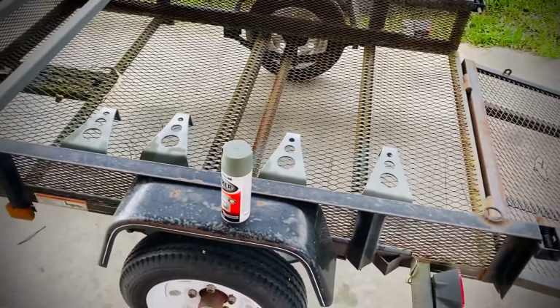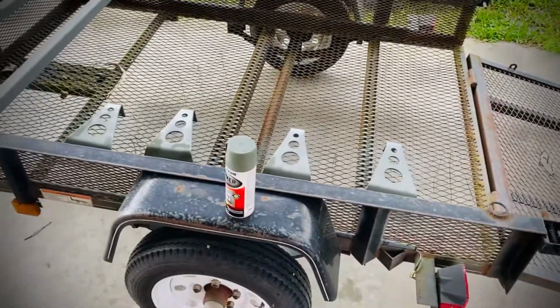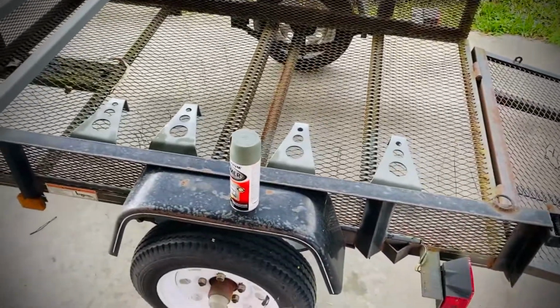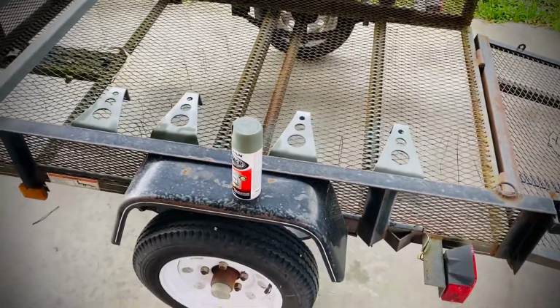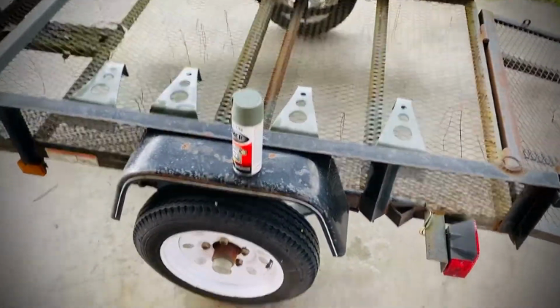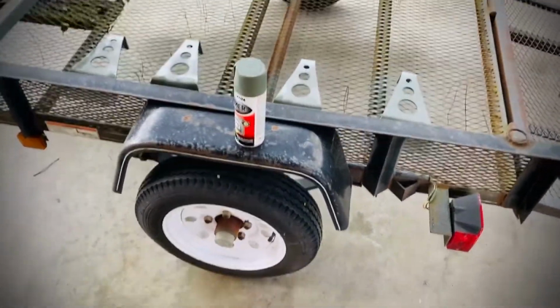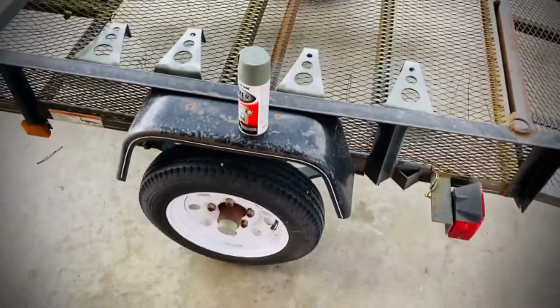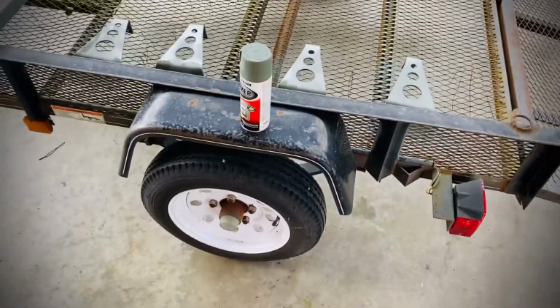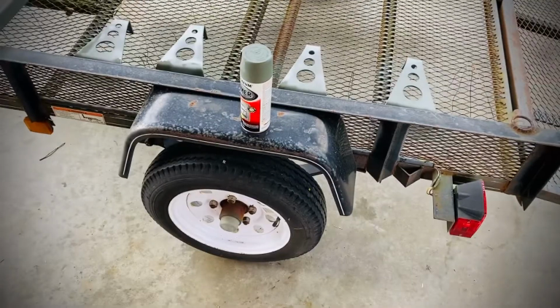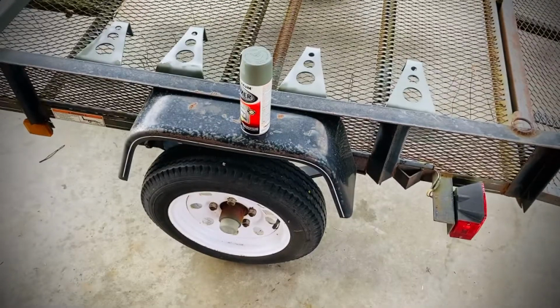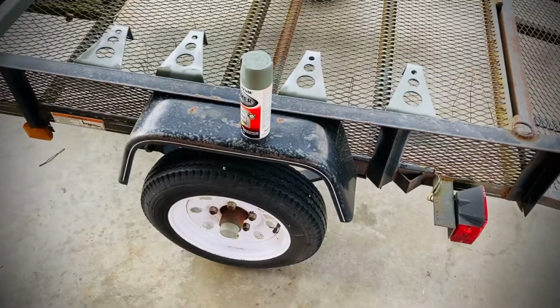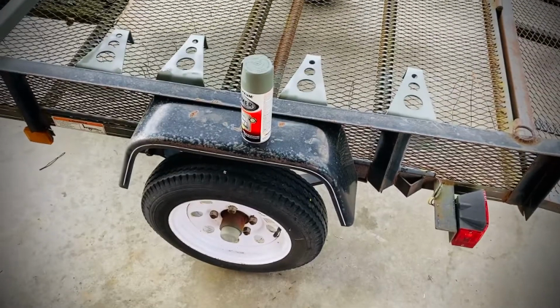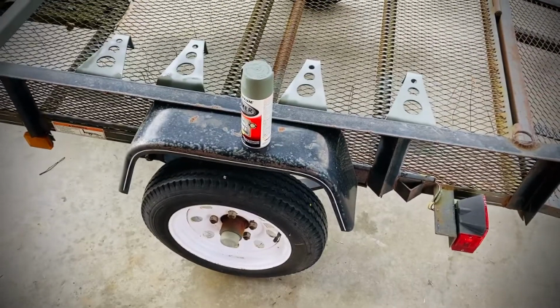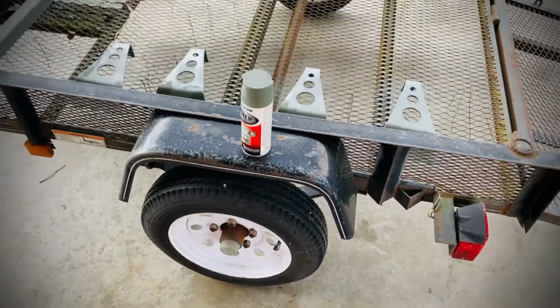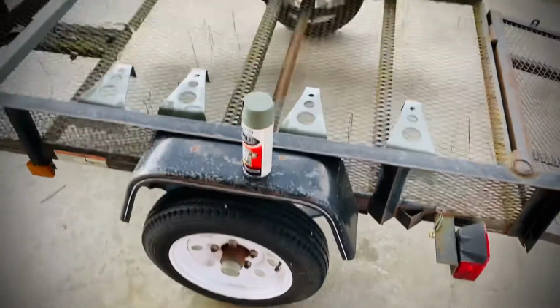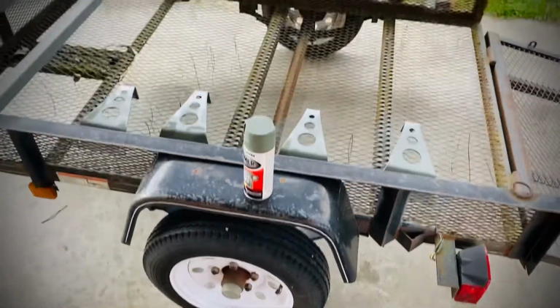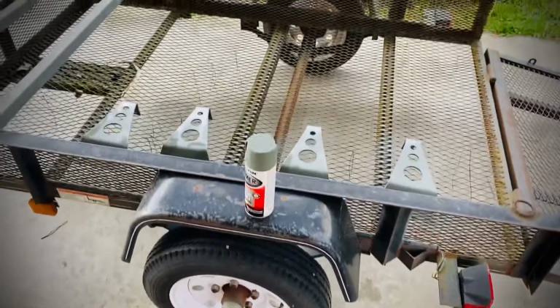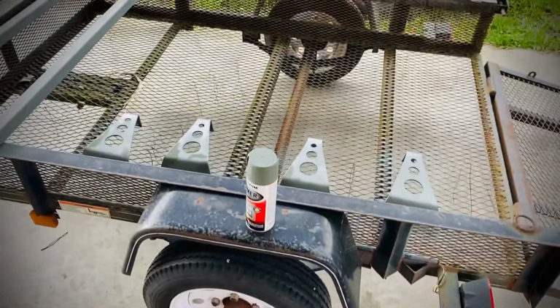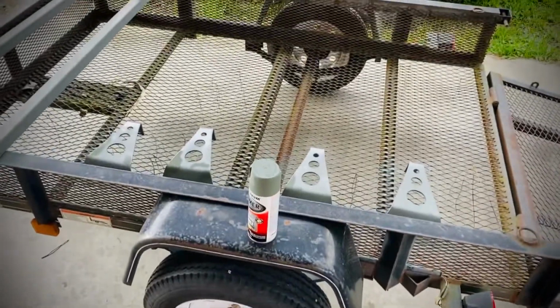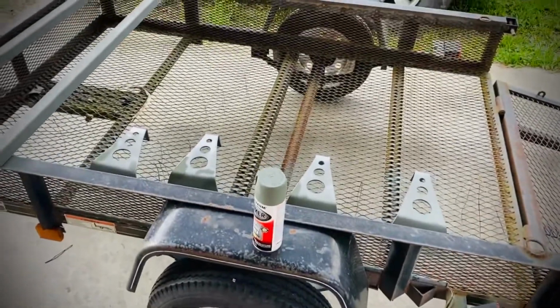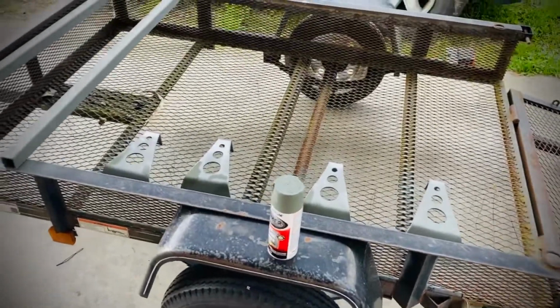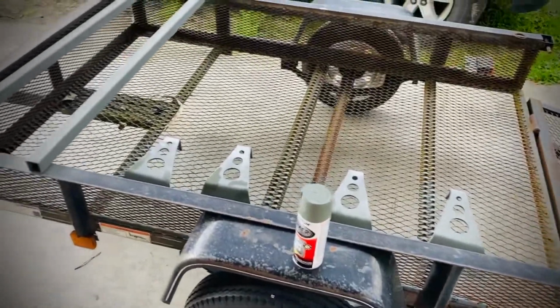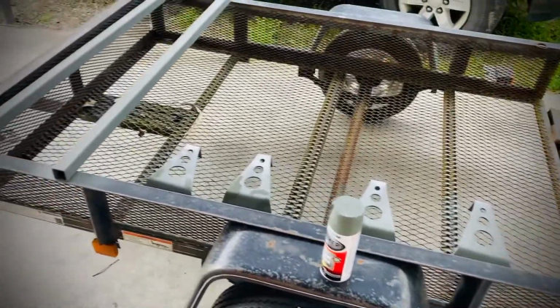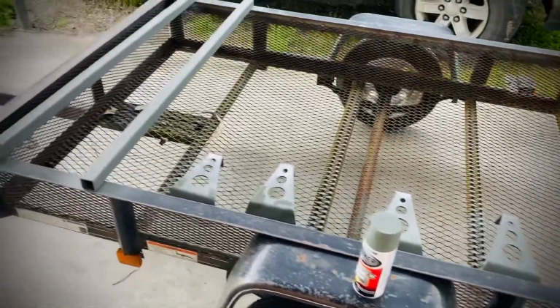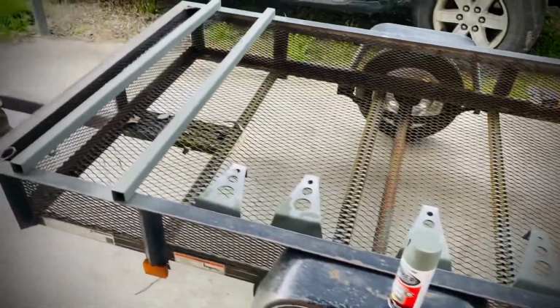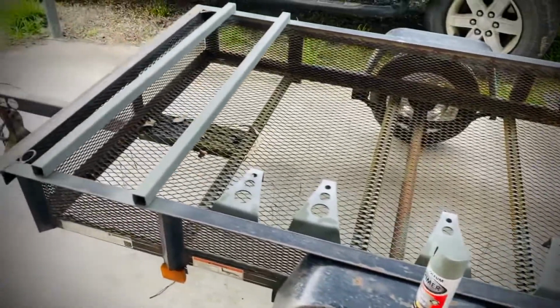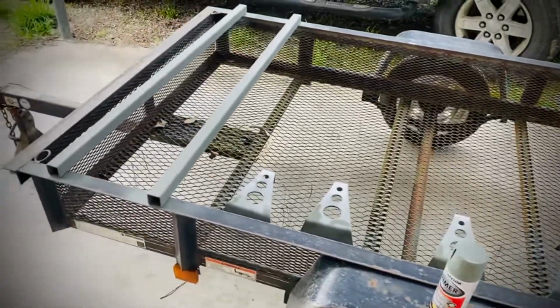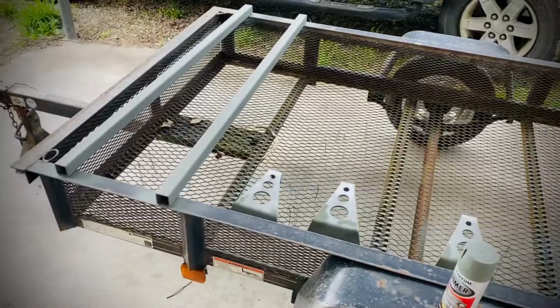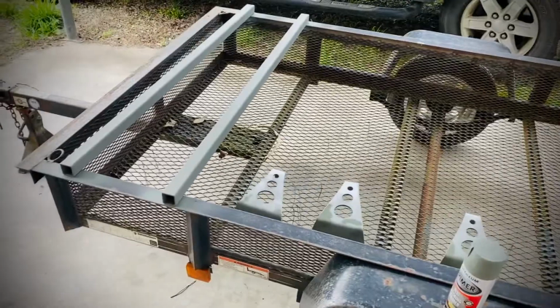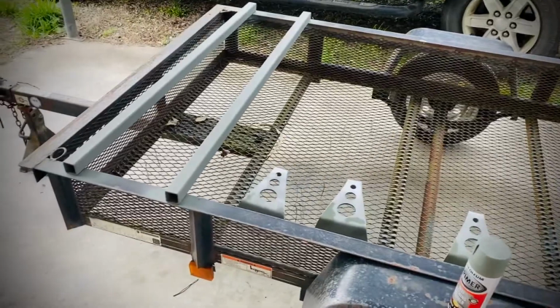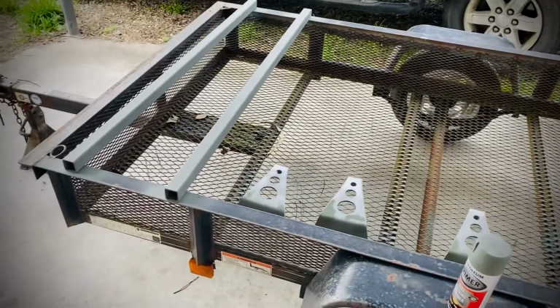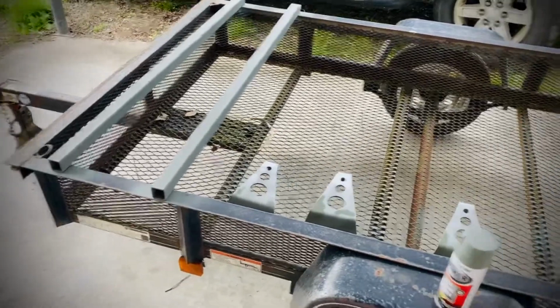I'd like to flip the axle and get some bigger towers on there until I can custom alter an axle. Should be a fun little project.